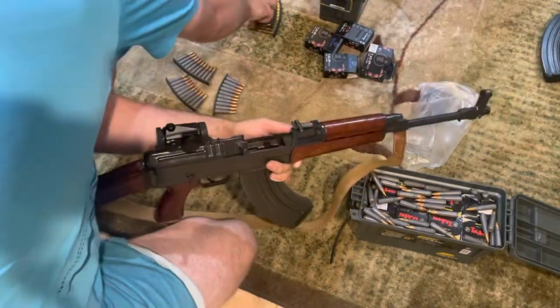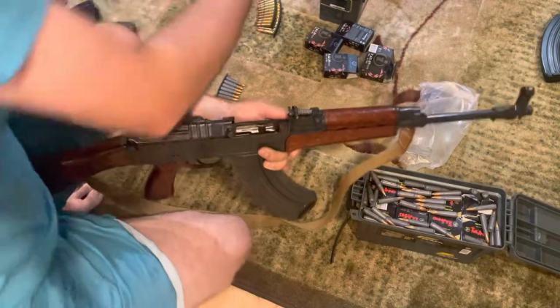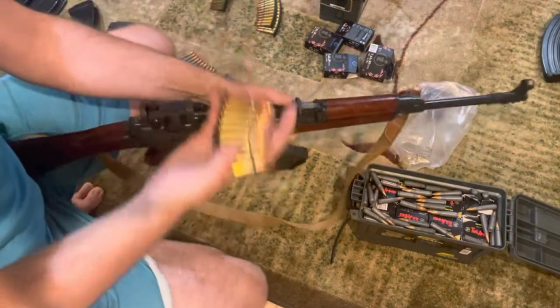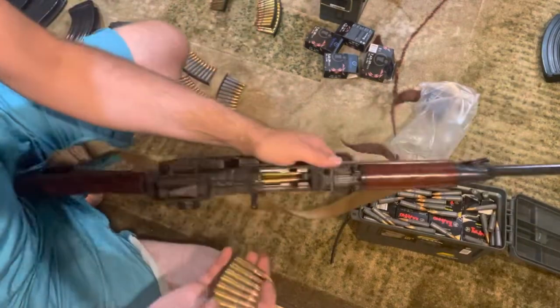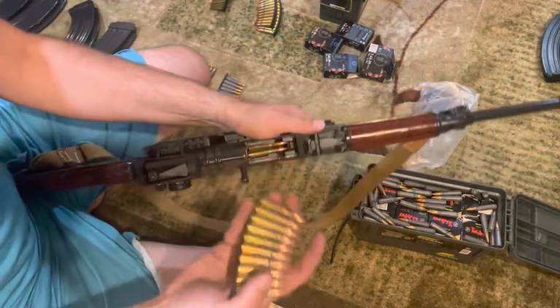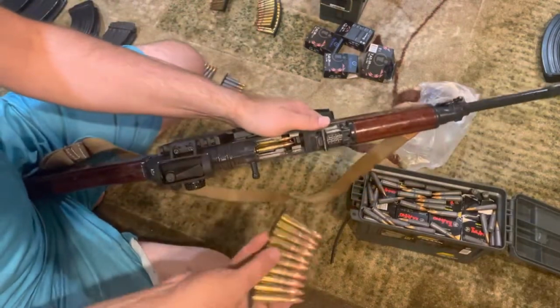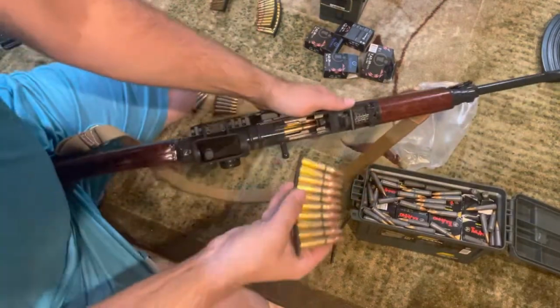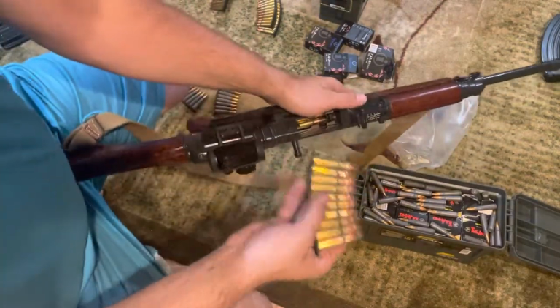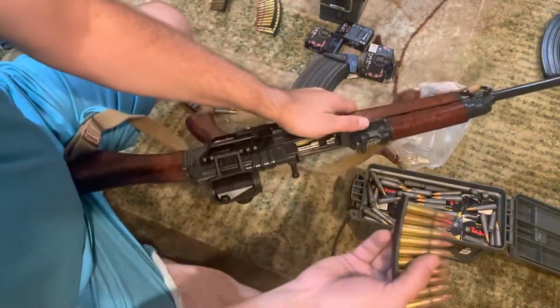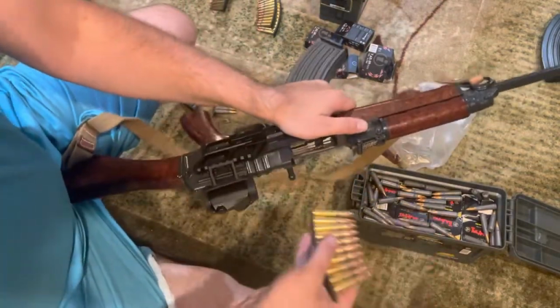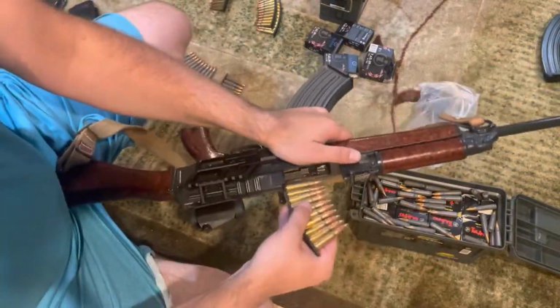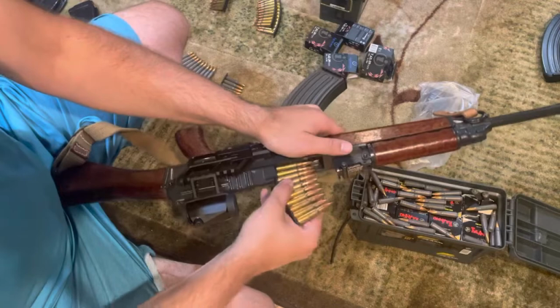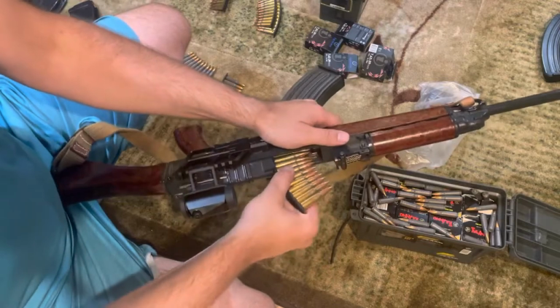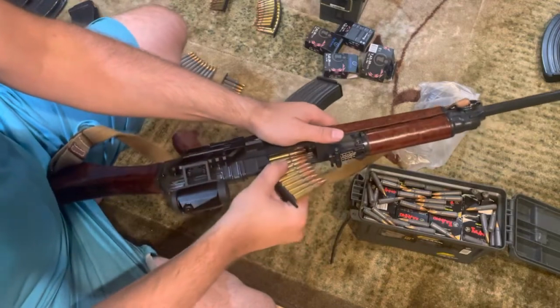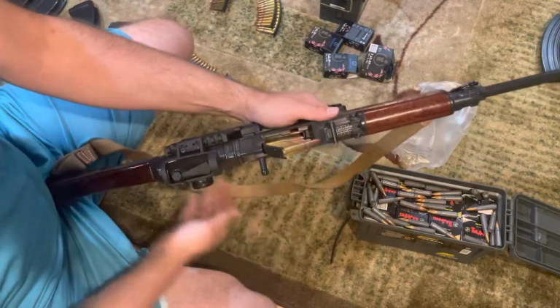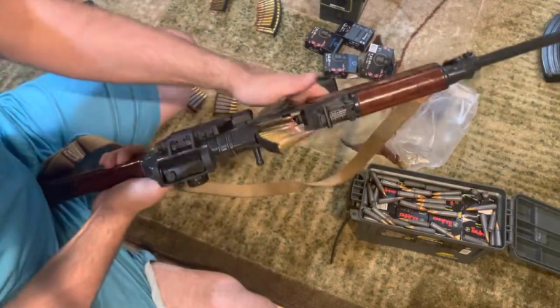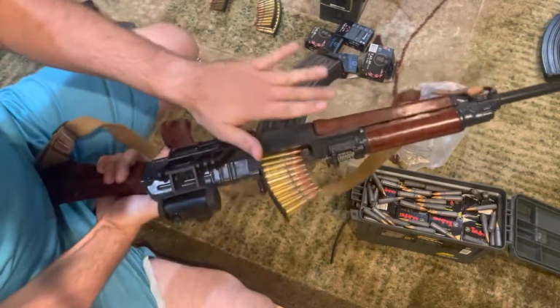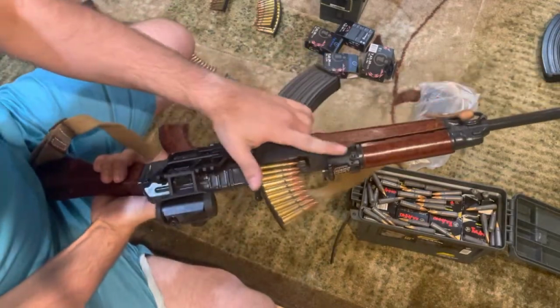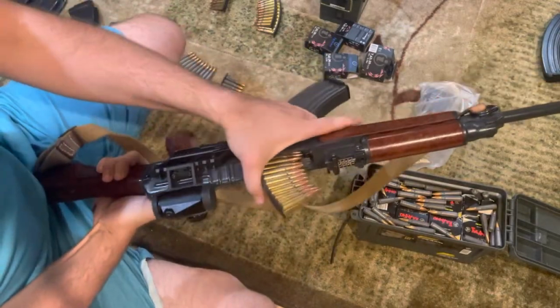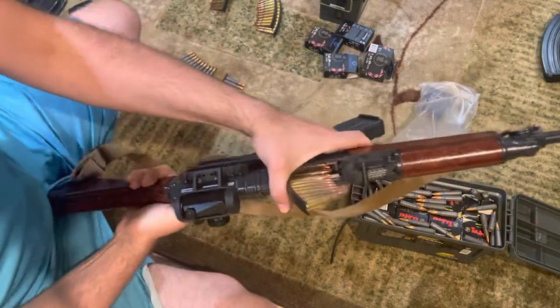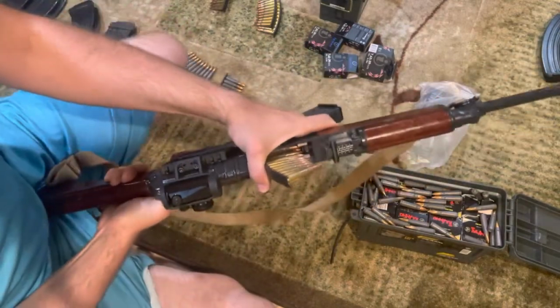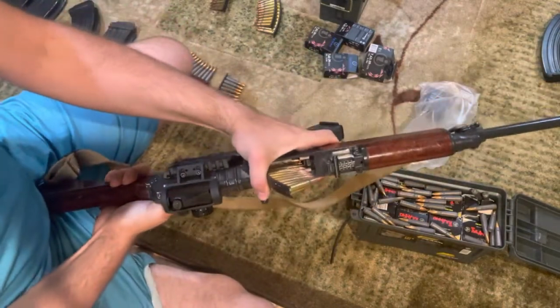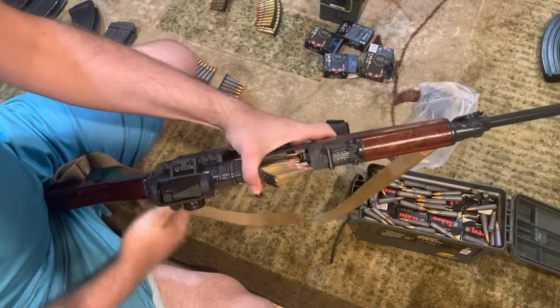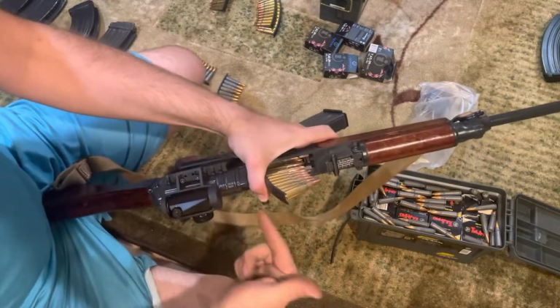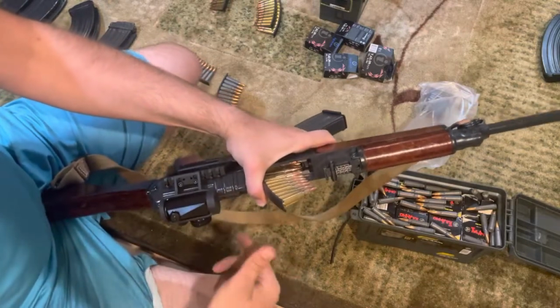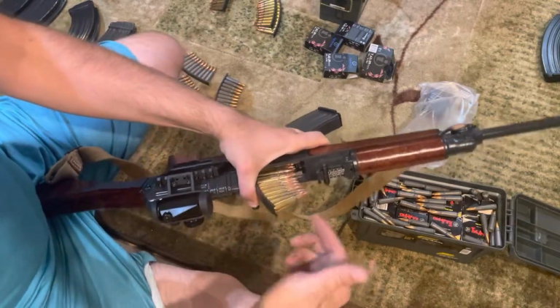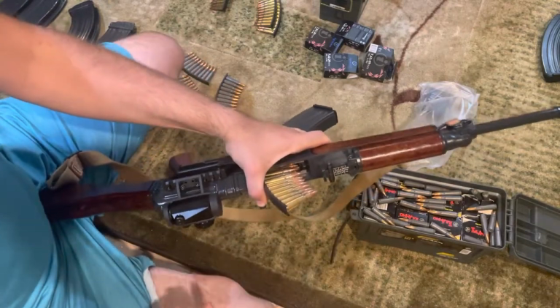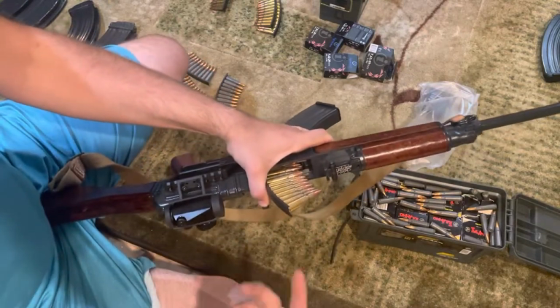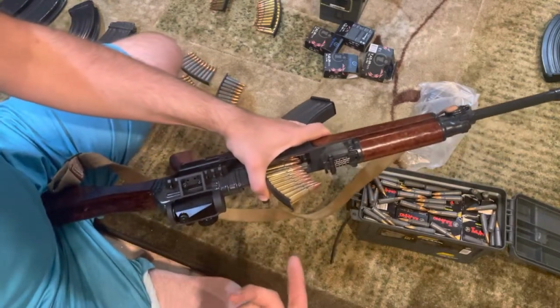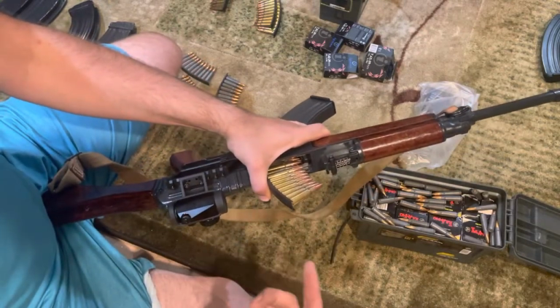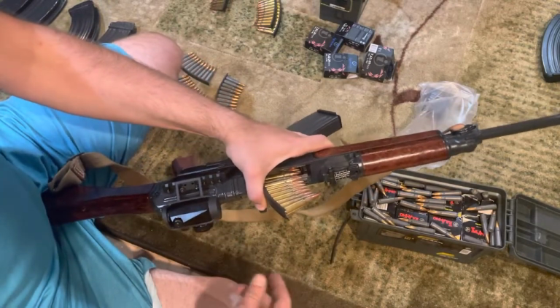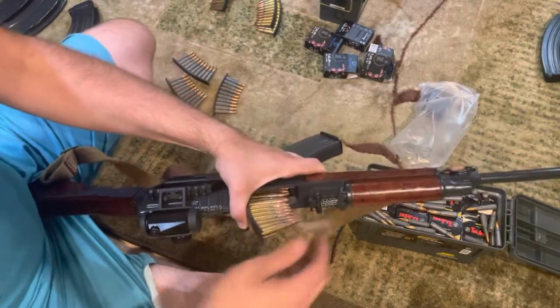We'll just keep filling this magazine — I'll demonstrate it again. Take a stripper clip, put it in the stripper clip guides, and with your left hand around the front of the magazine, always pulling forward. That is how the wording is in the manual.